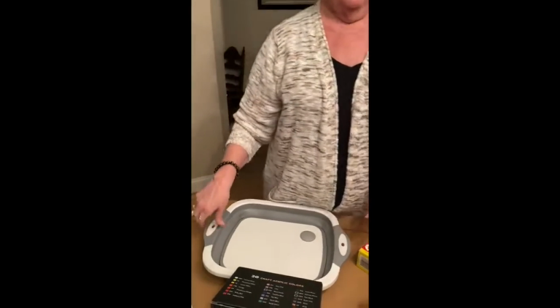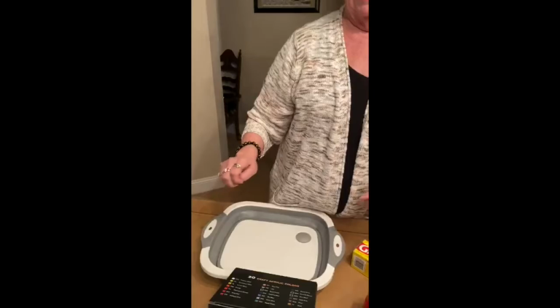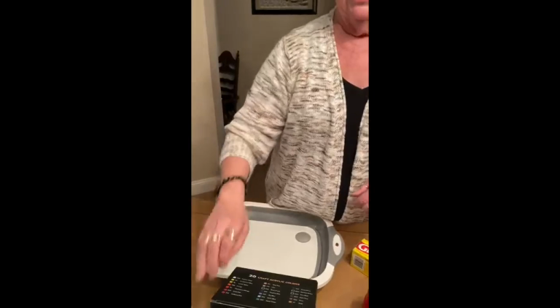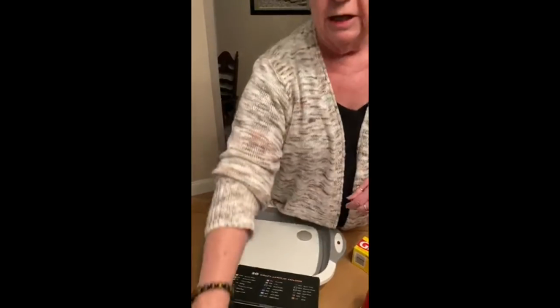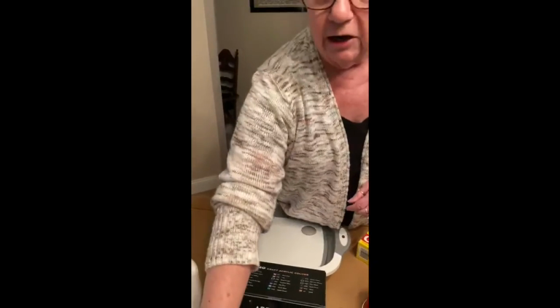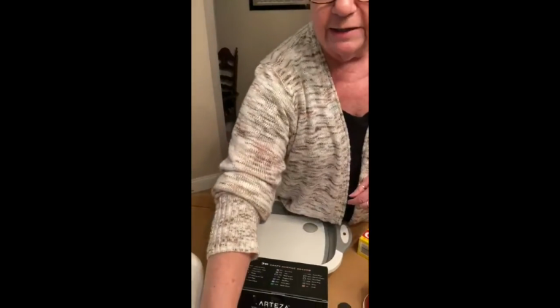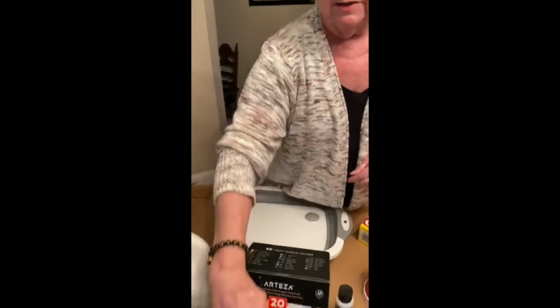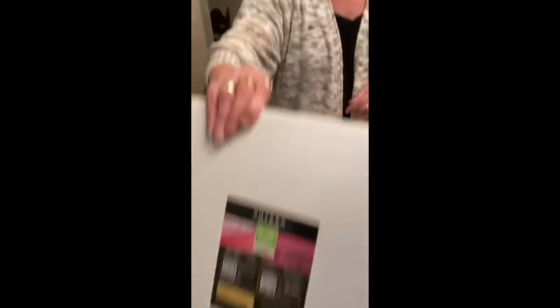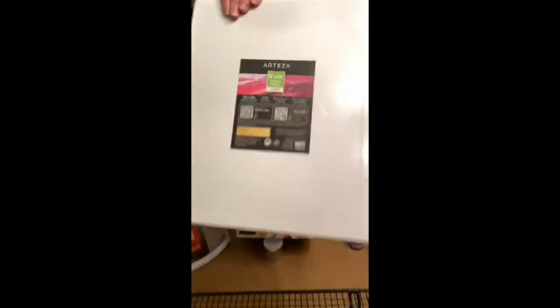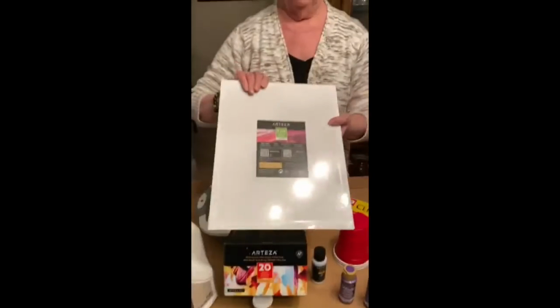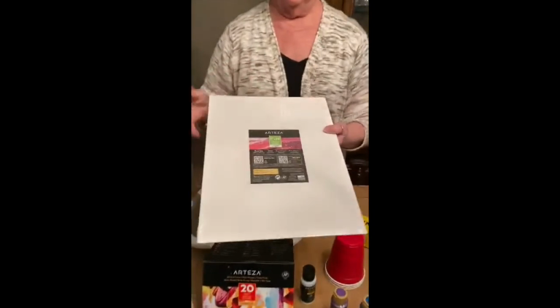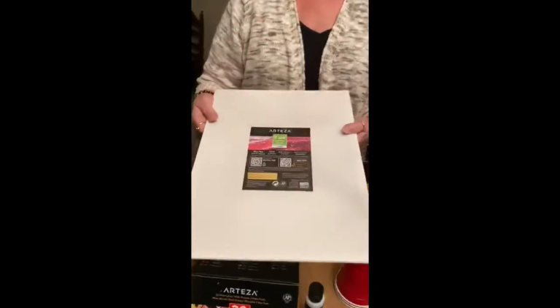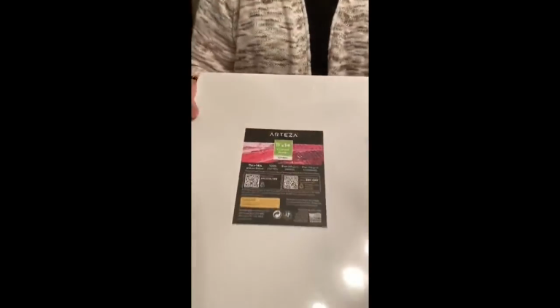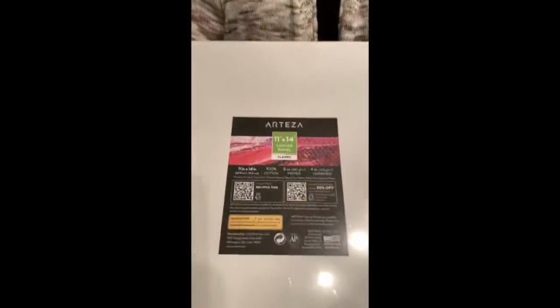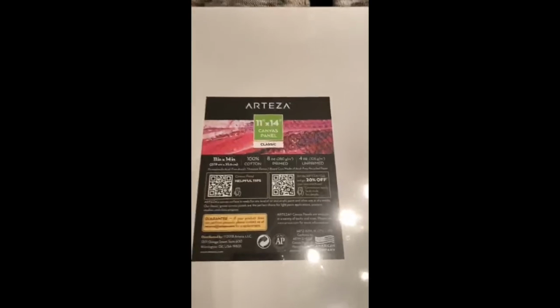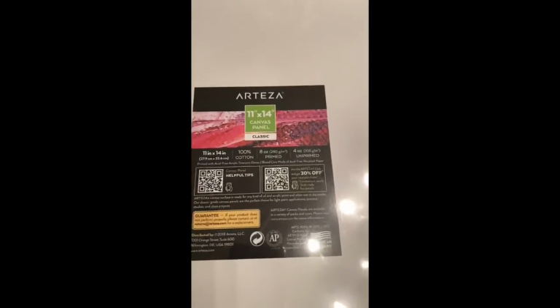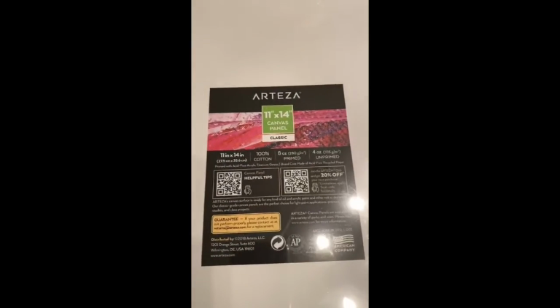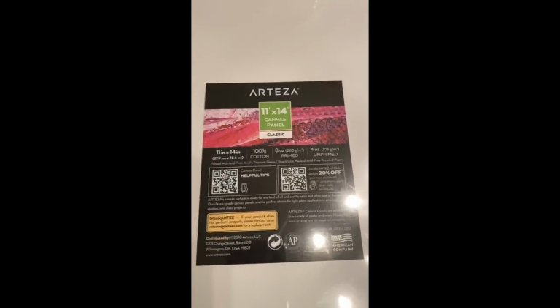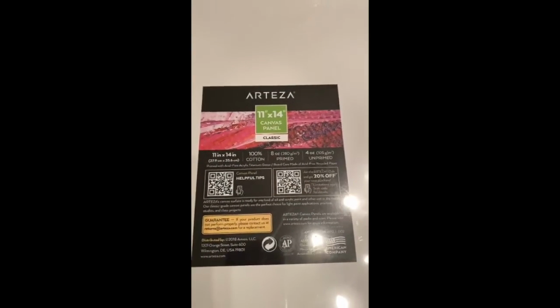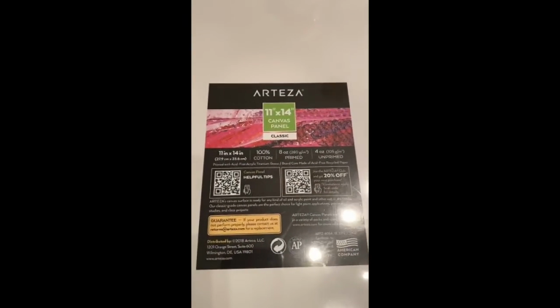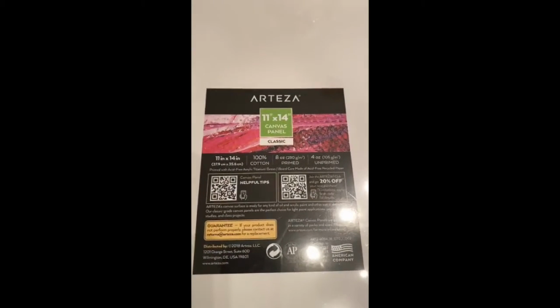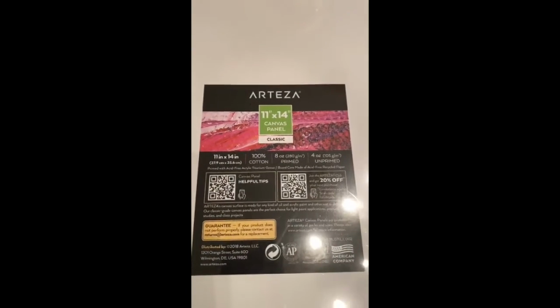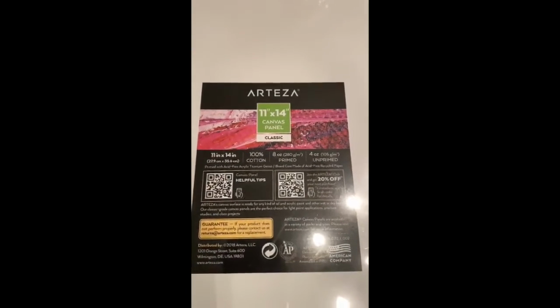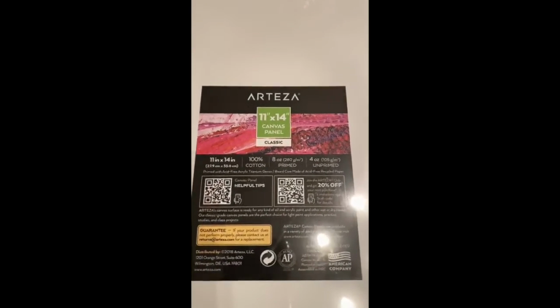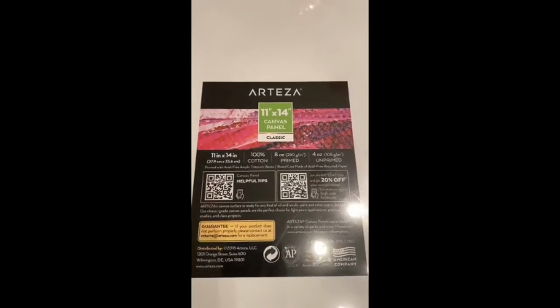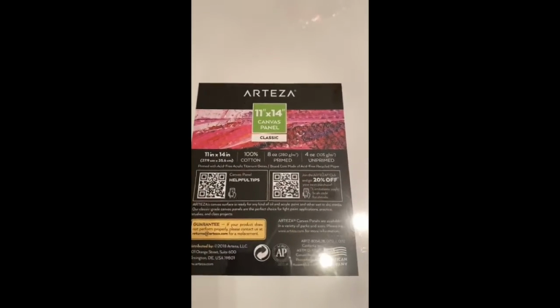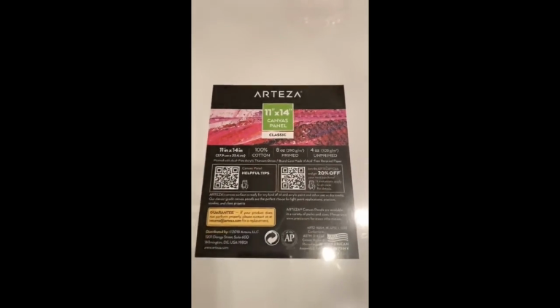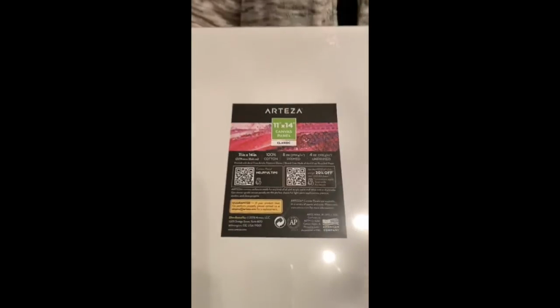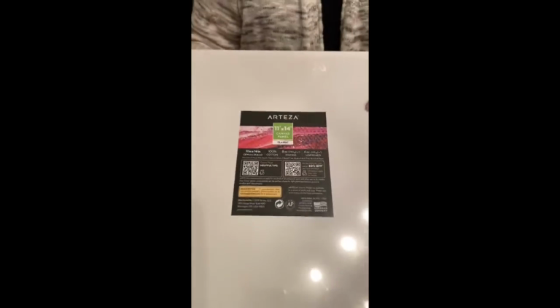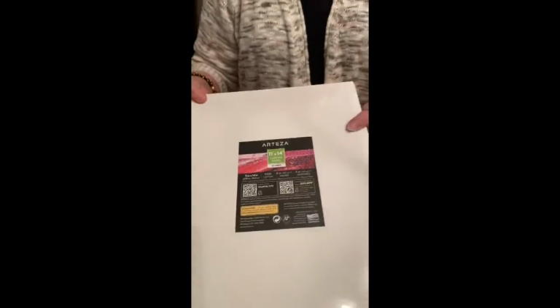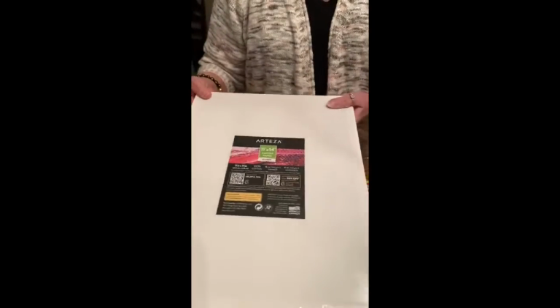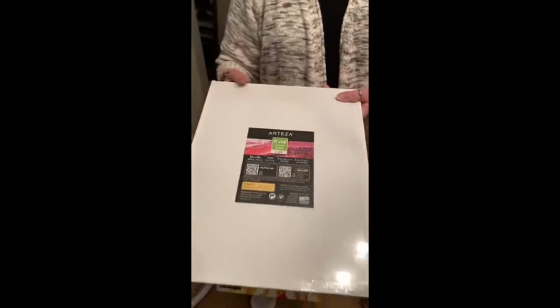The next thing you'll need is something to paint on. These are nice and cheap — they are Arteza canvas panels — or you can just use a regular canvas.